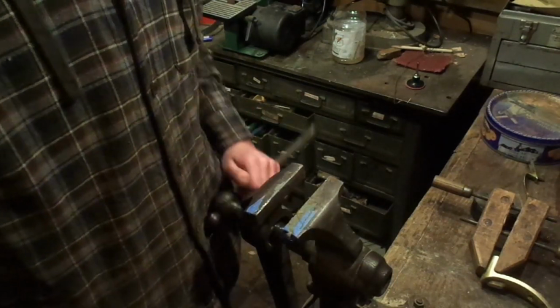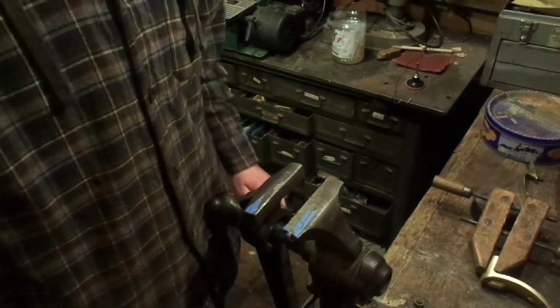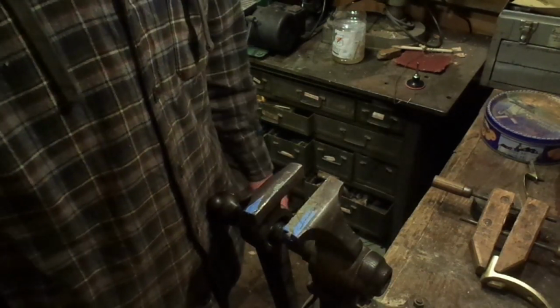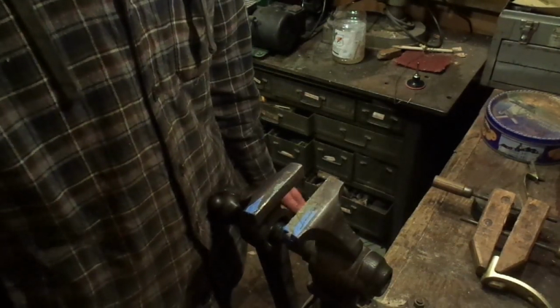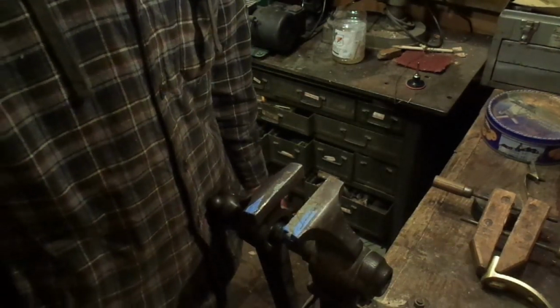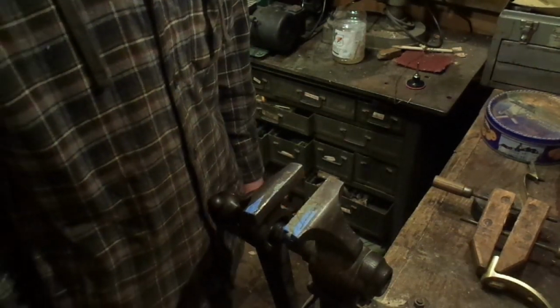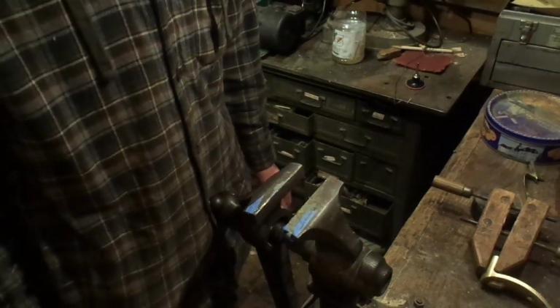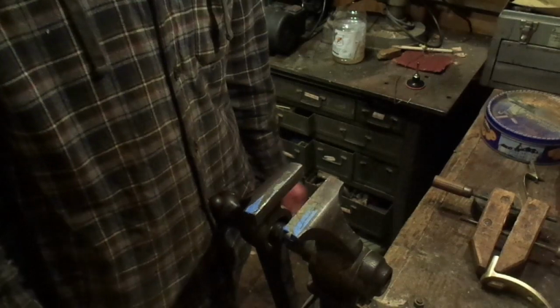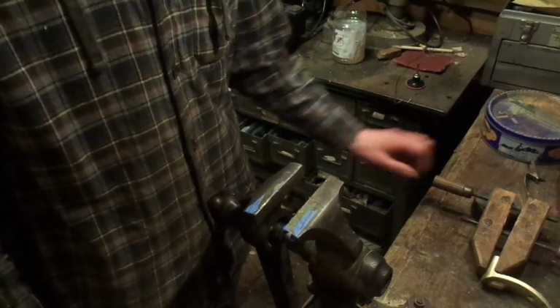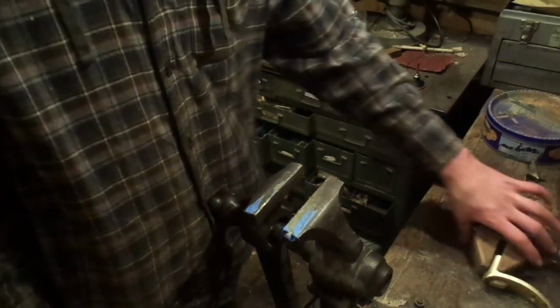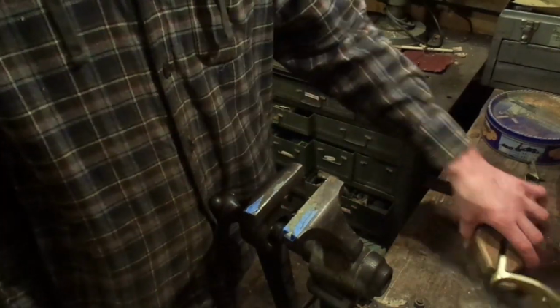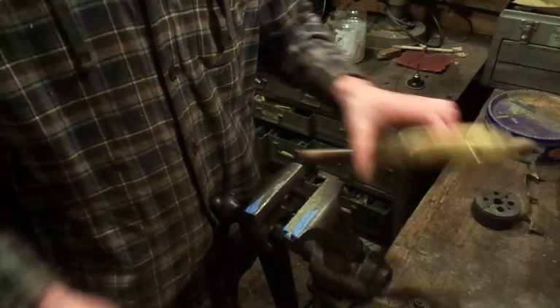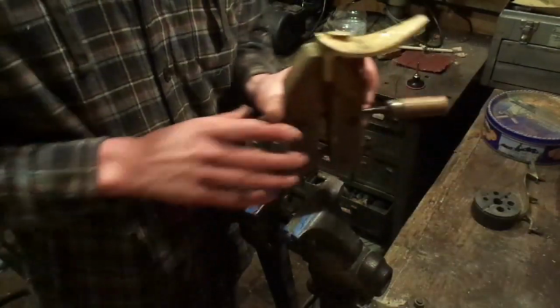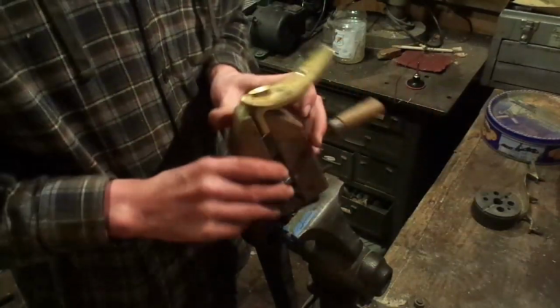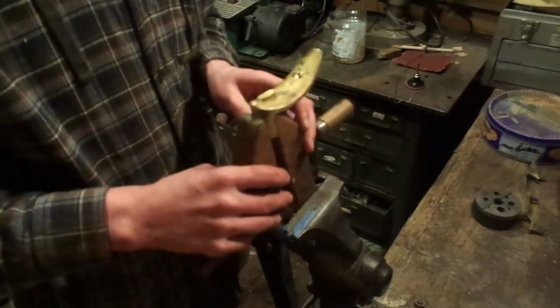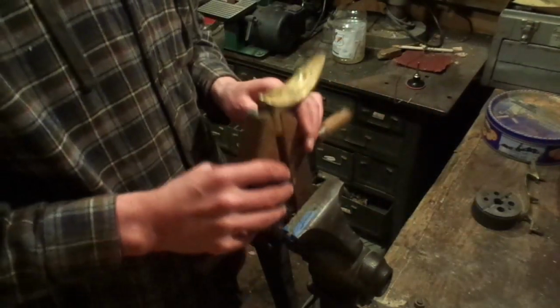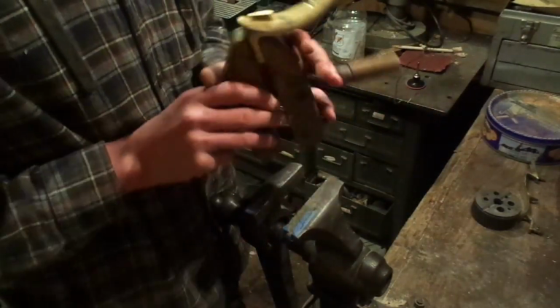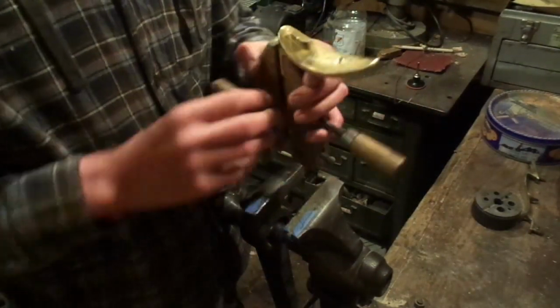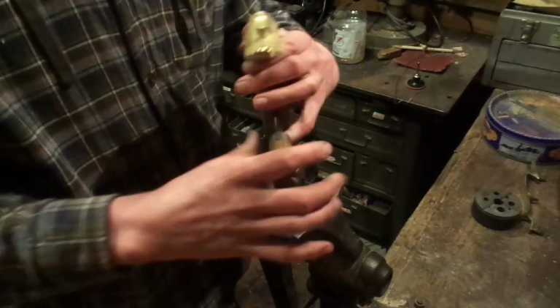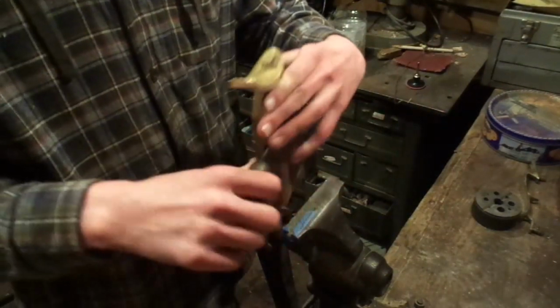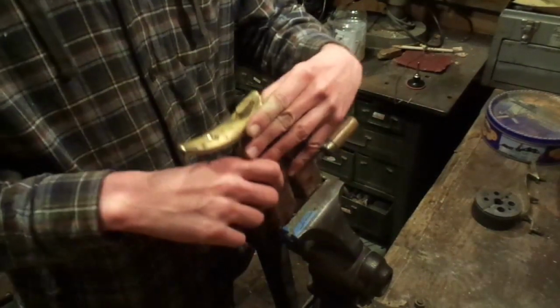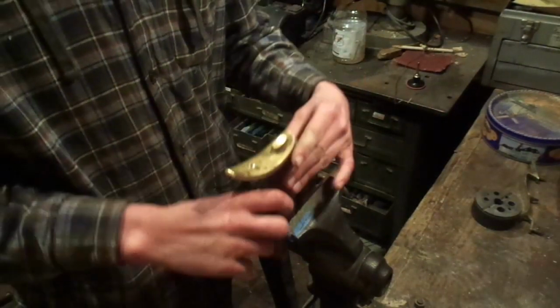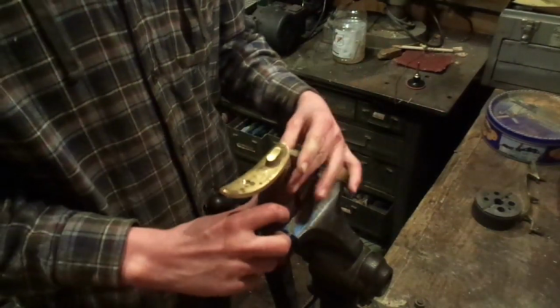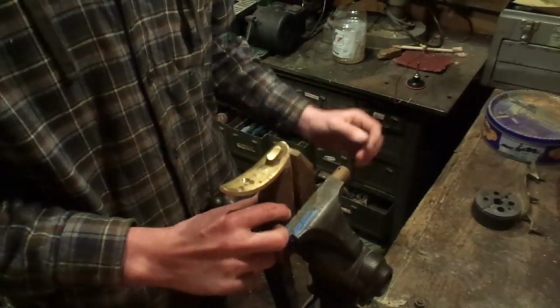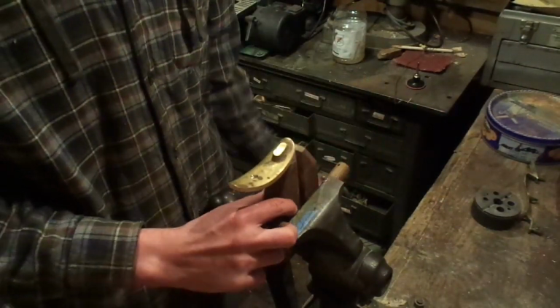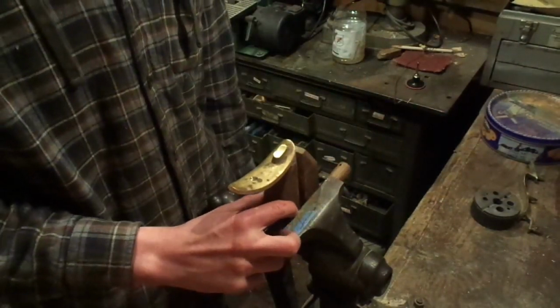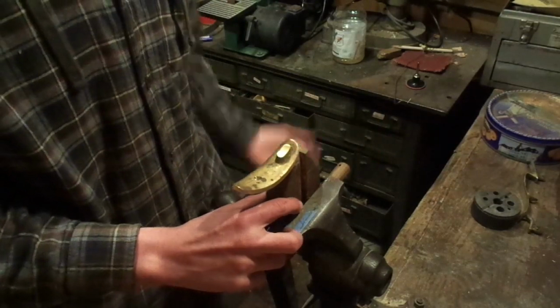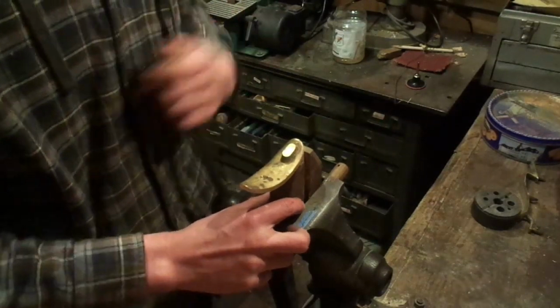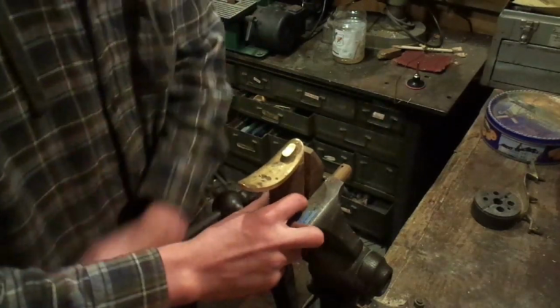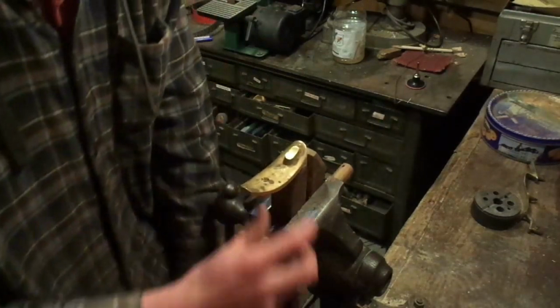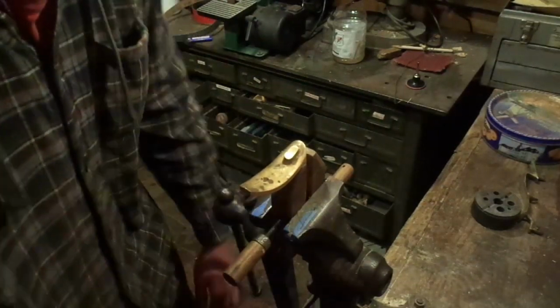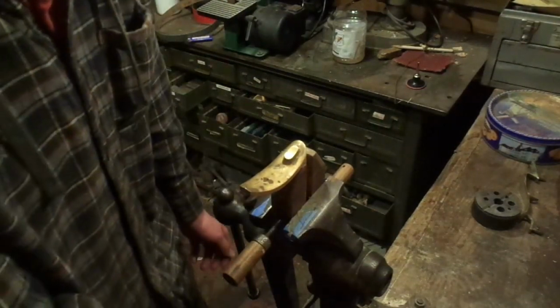The reason why you want to polish everything is because it looks nice. No one wants to look at an ugly gun.